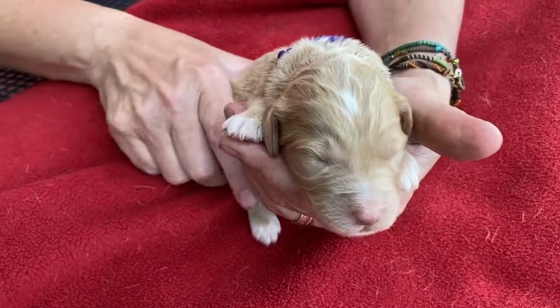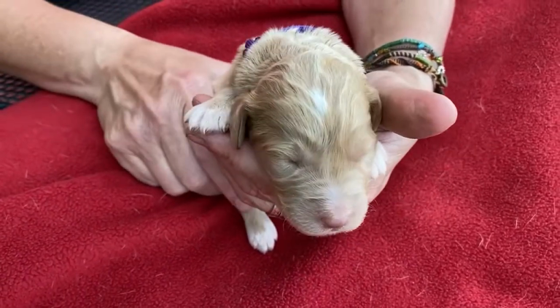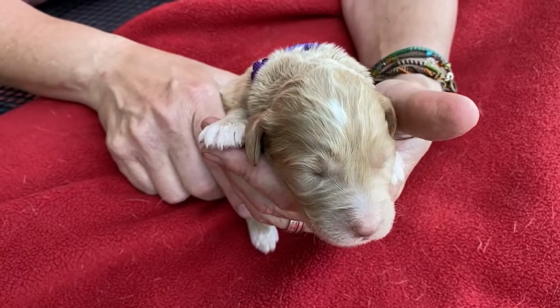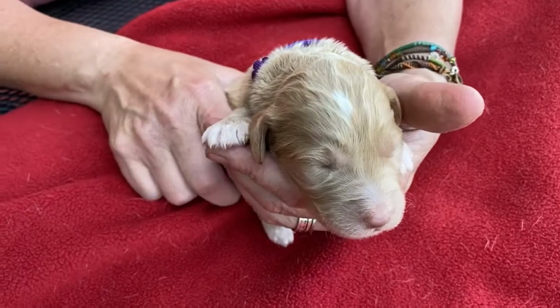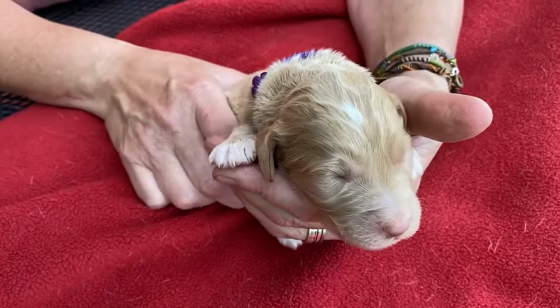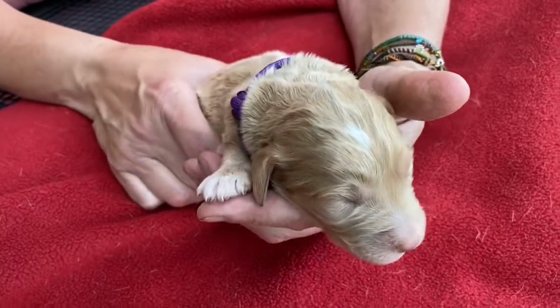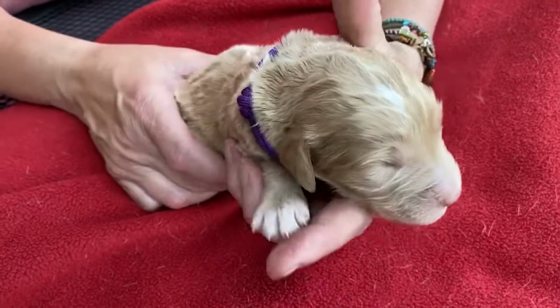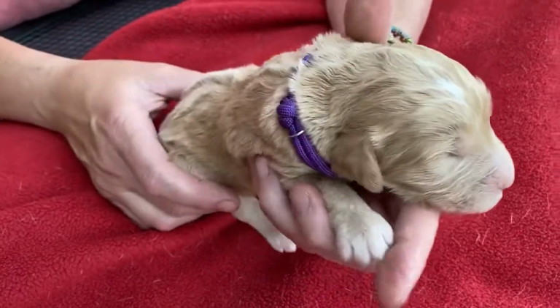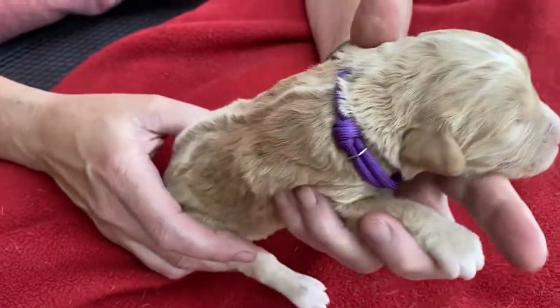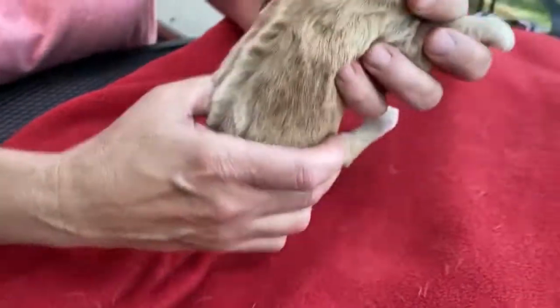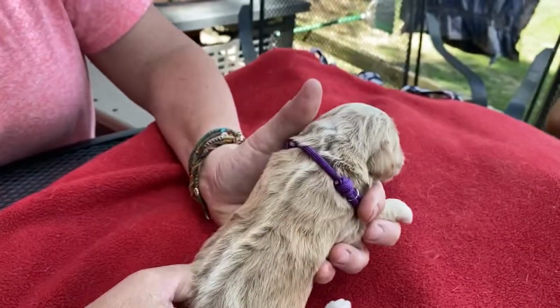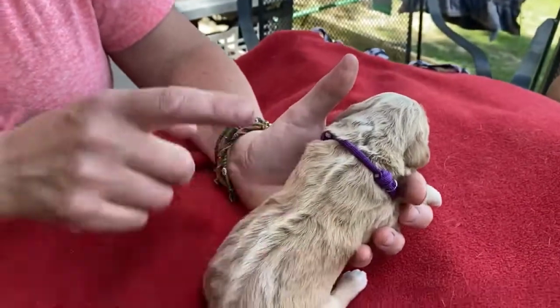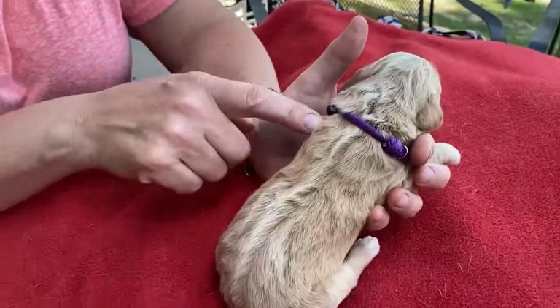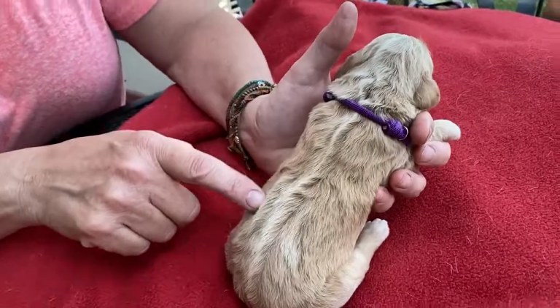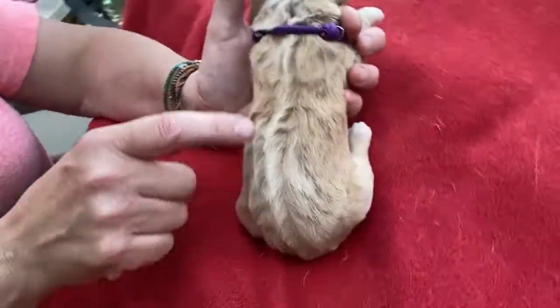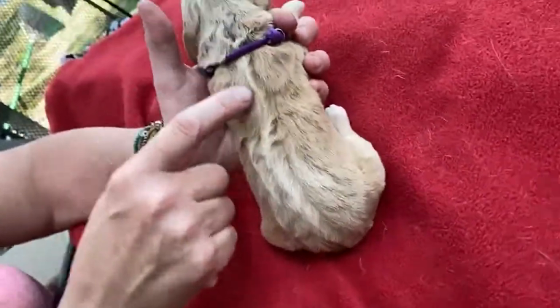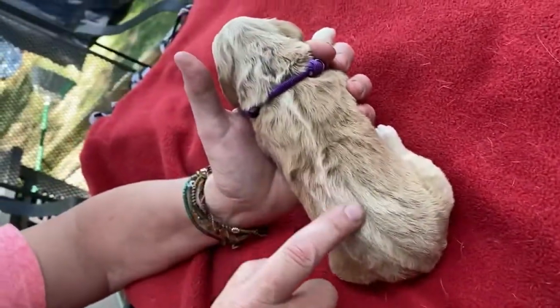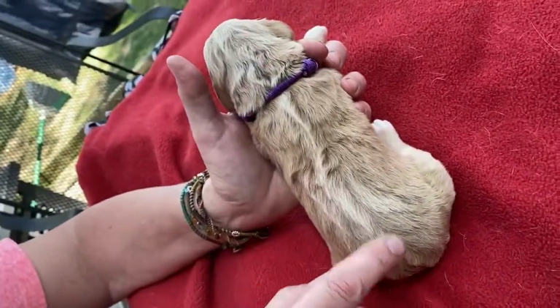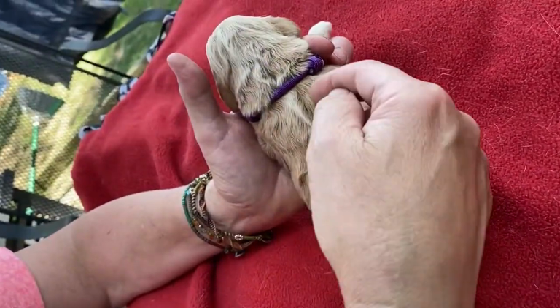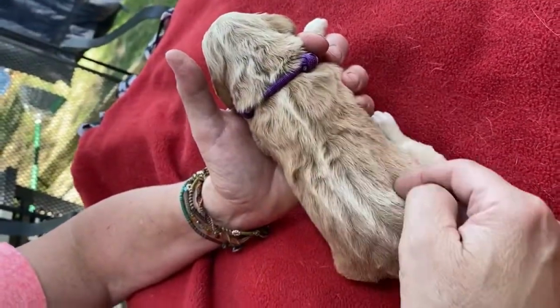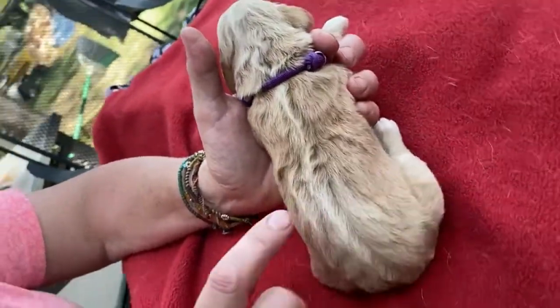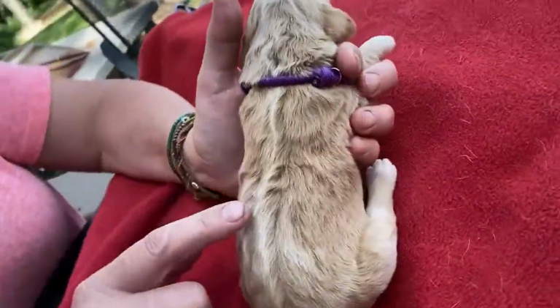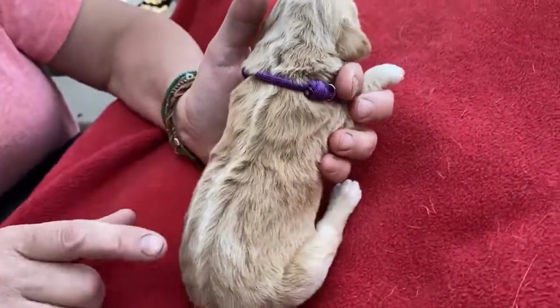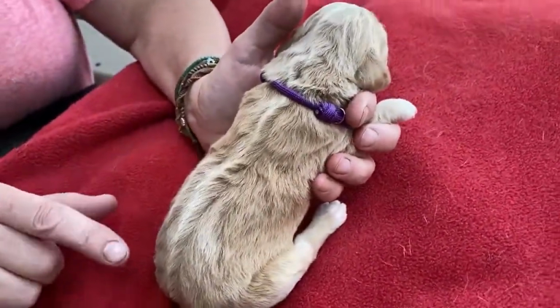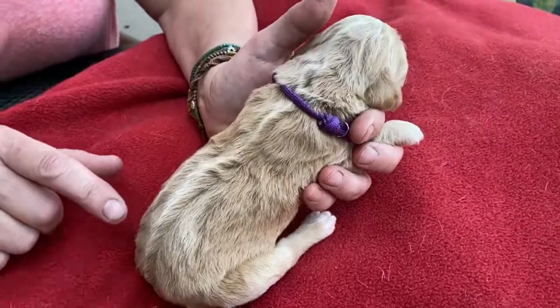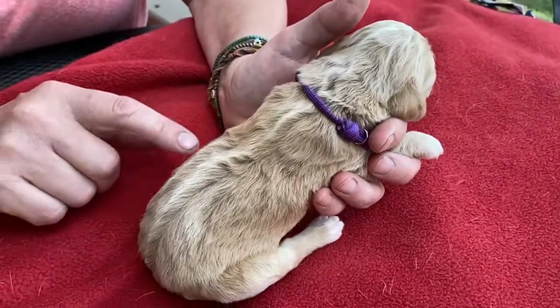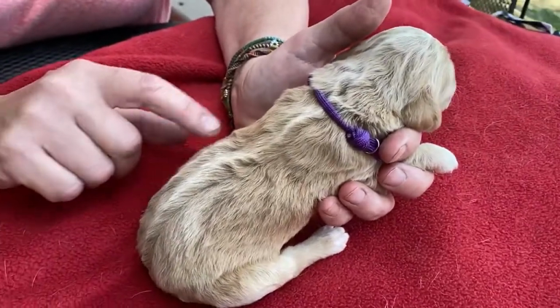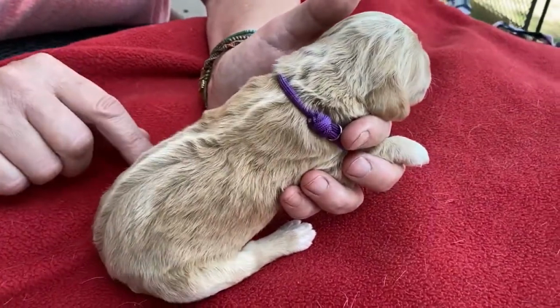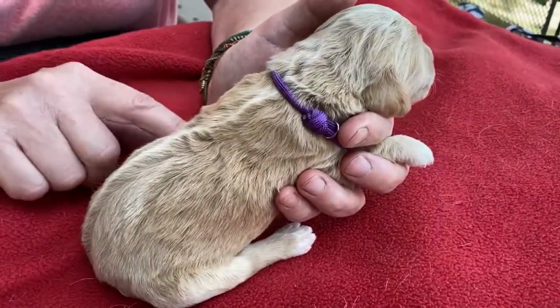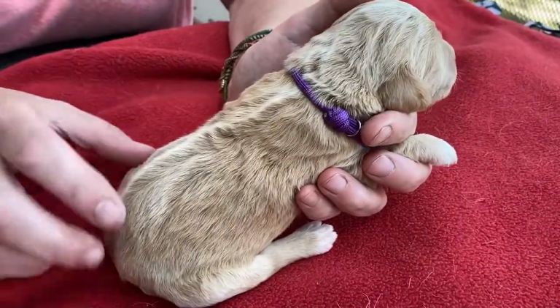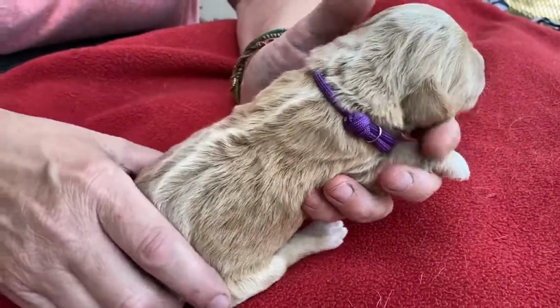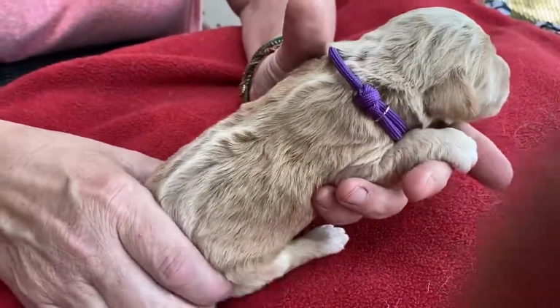That might go away in time — just depends on how her fur grows. But she has, as you can see, all sorts of beautiful ribbing in here. All of this is starting to get all broken up and wavy, so really, really nice. Apricot in color.